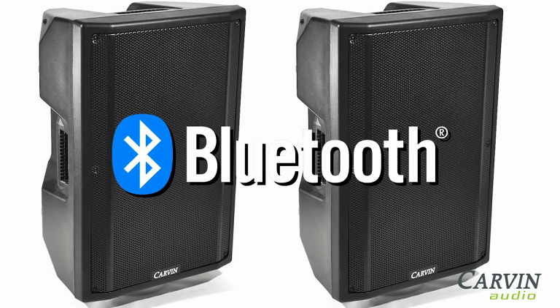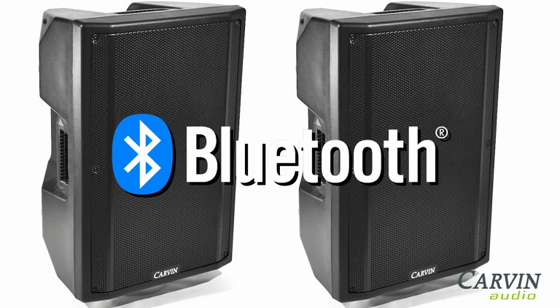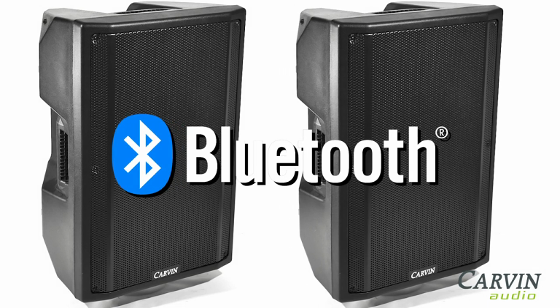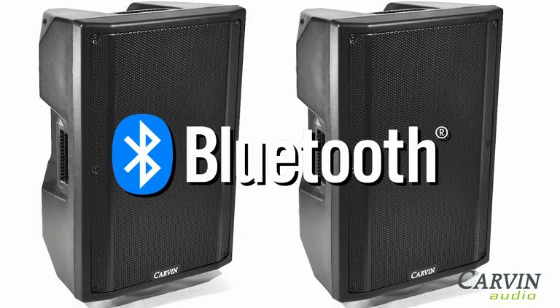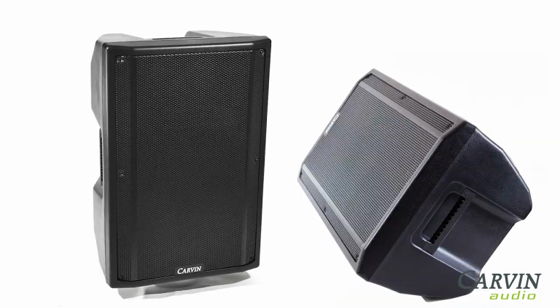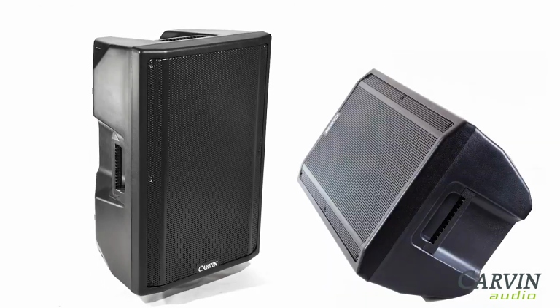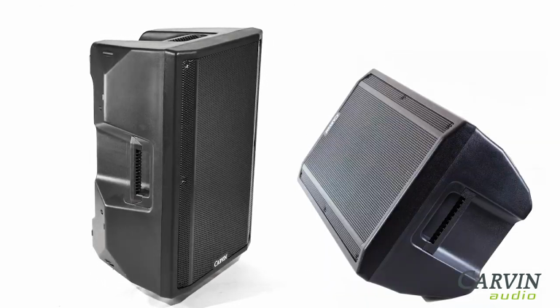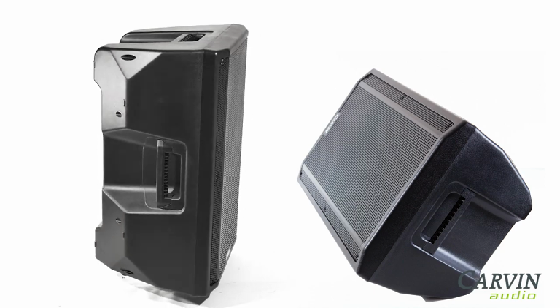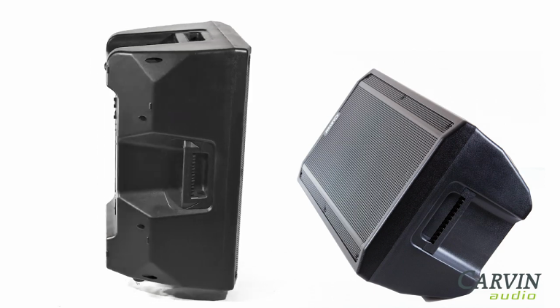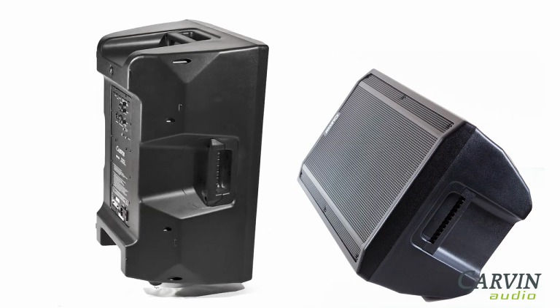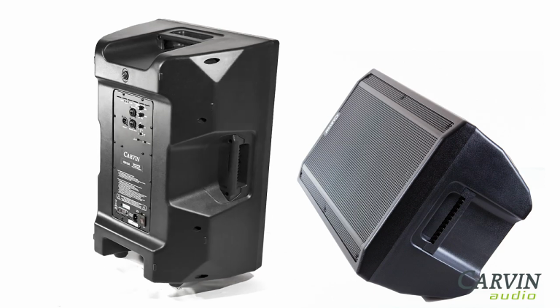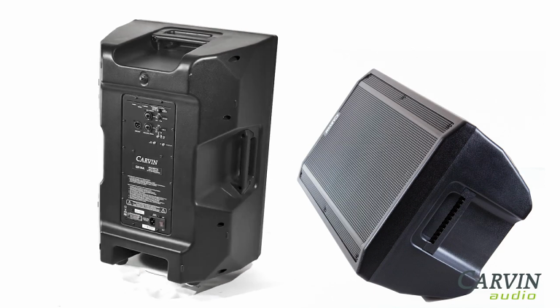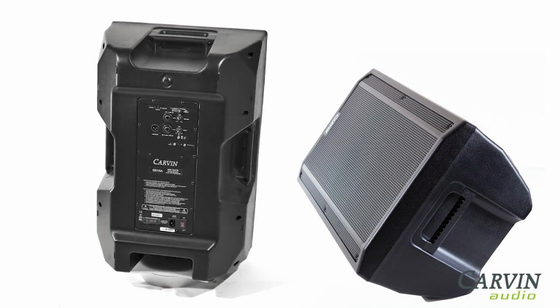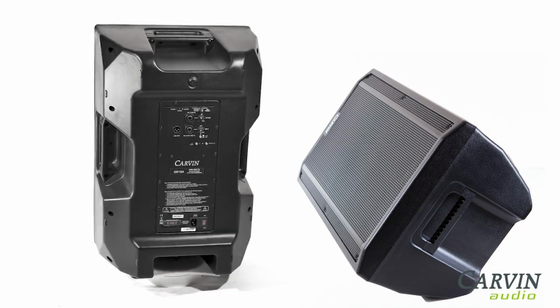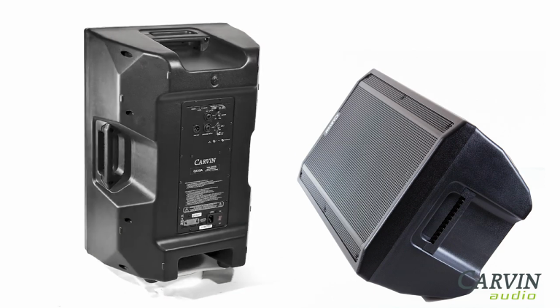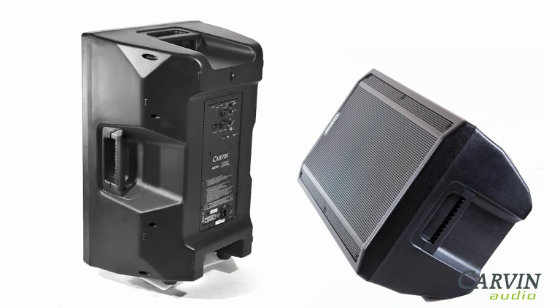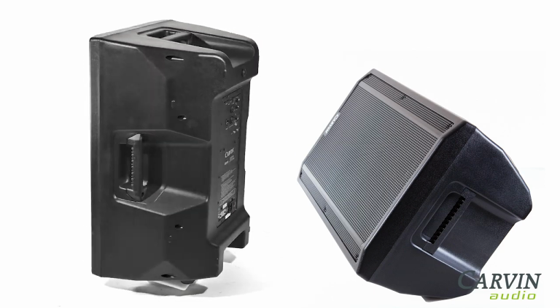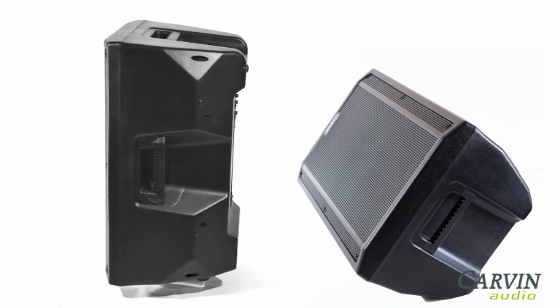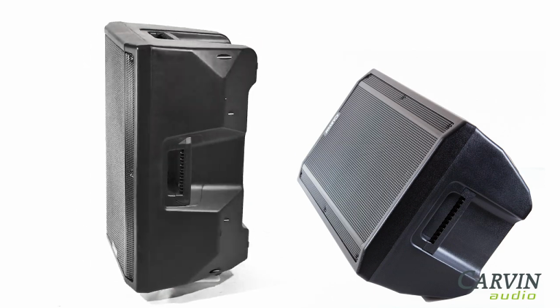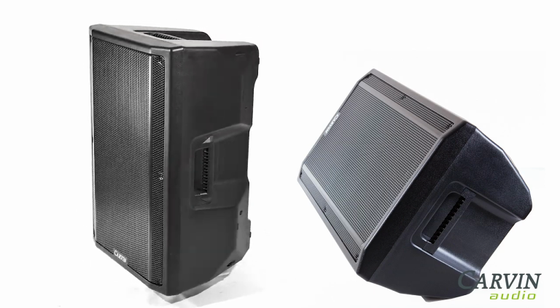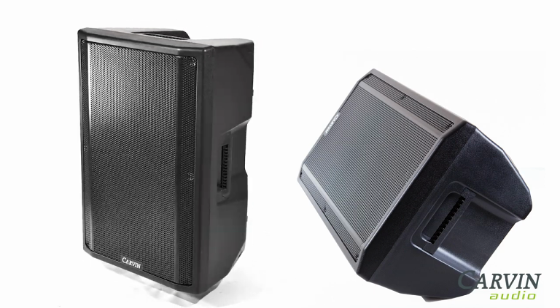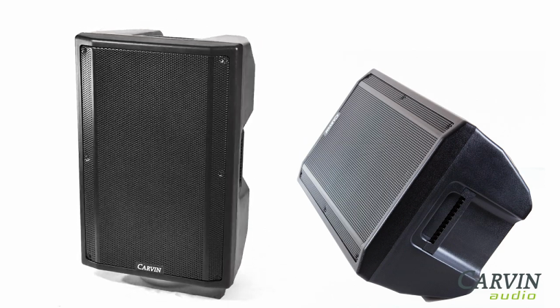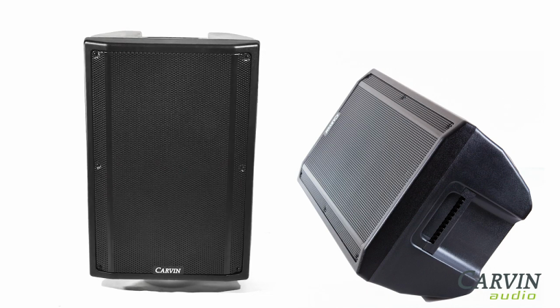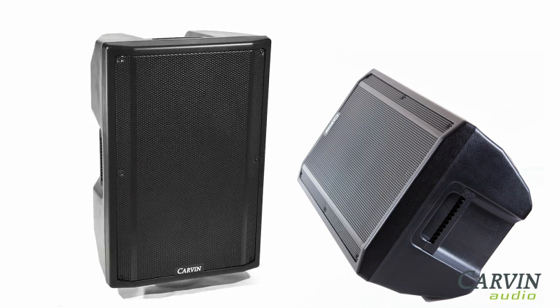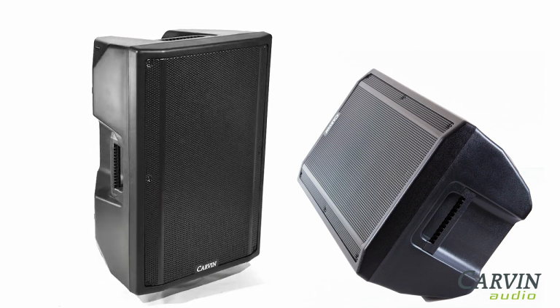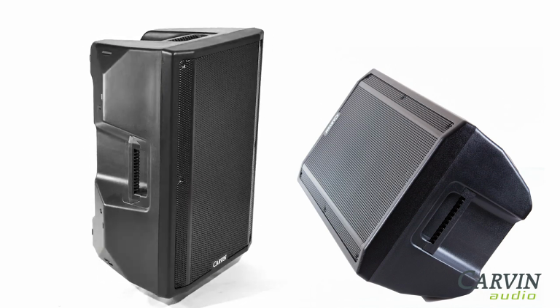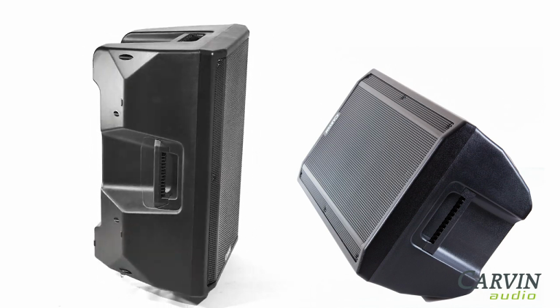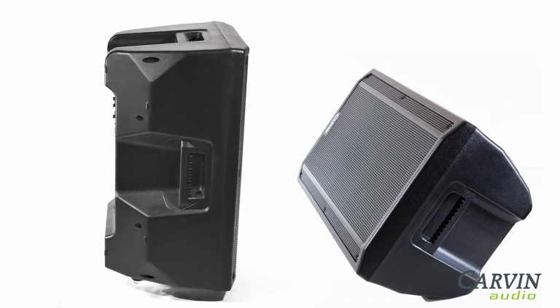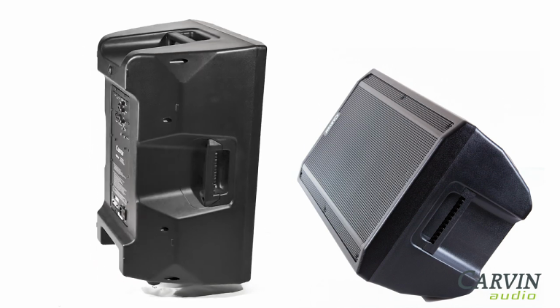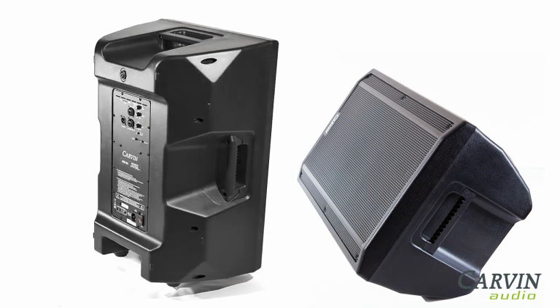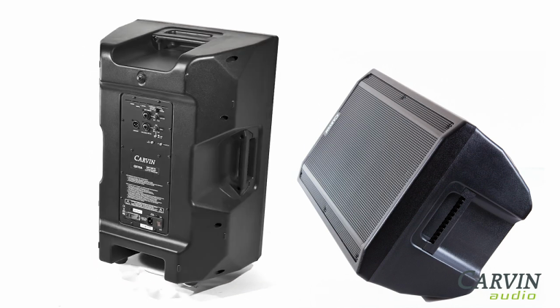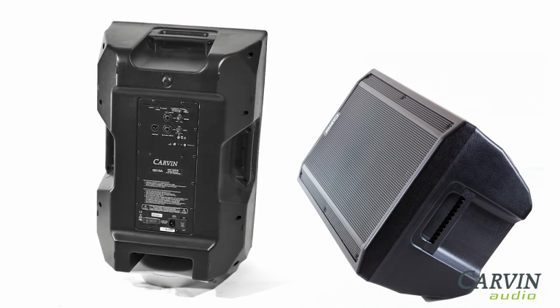The cabinet is designed to function both as a main and floor monitor. The solid low-frequency response from the 15-inch low-frequency speaker provides an abundance of lows down to 54 Hz.